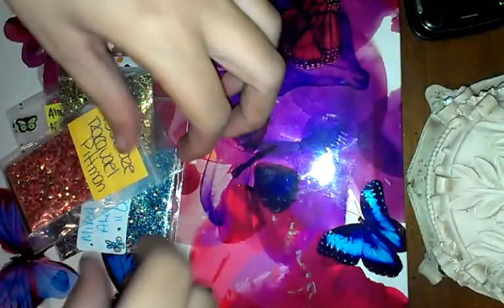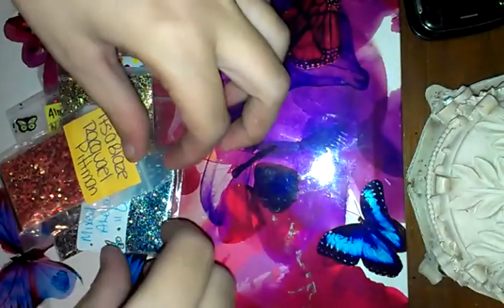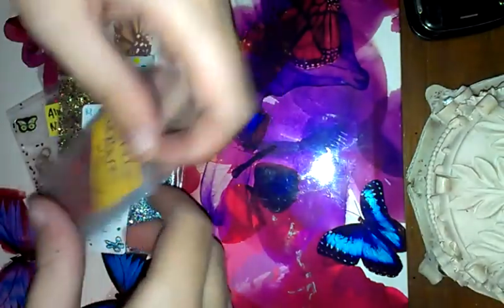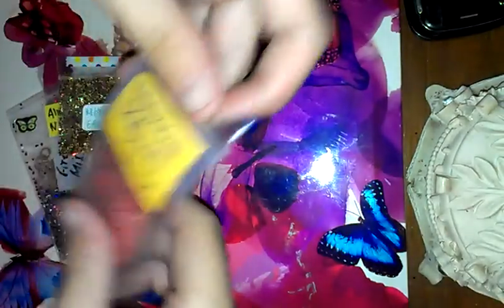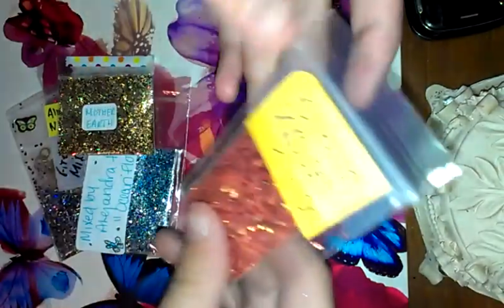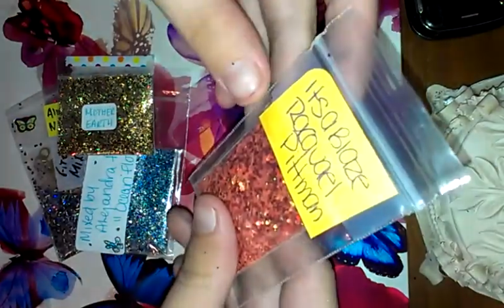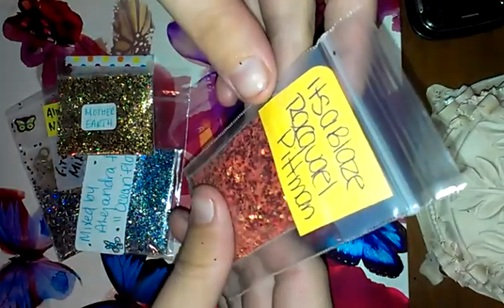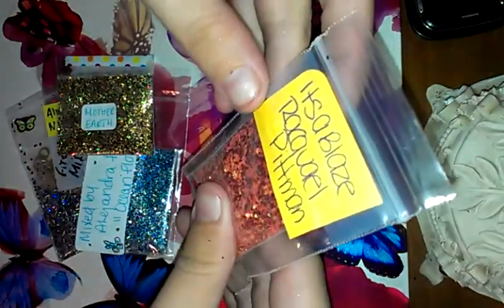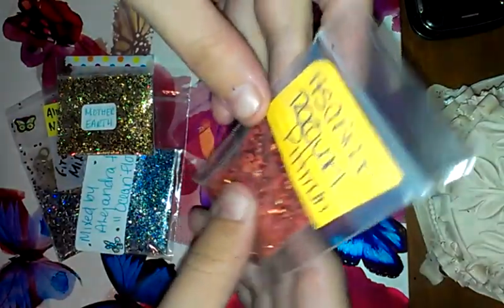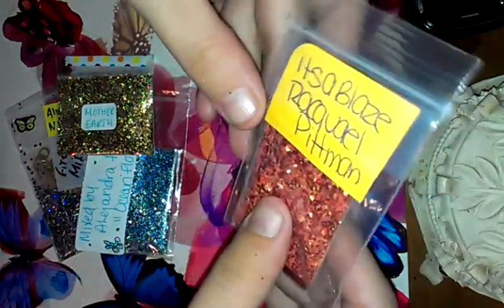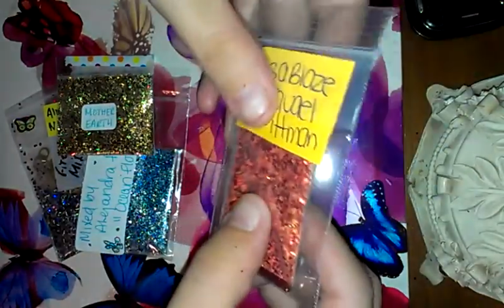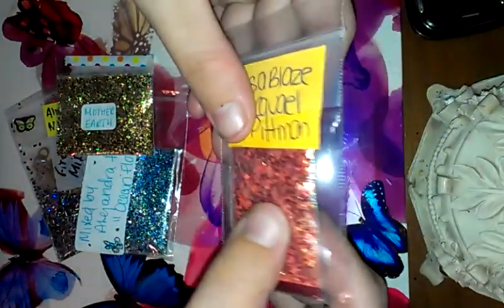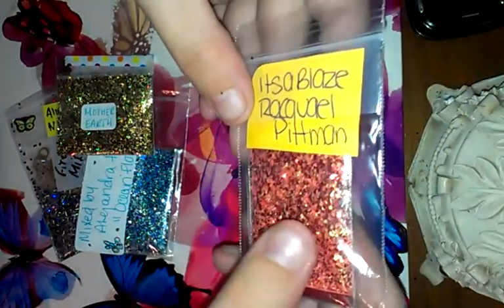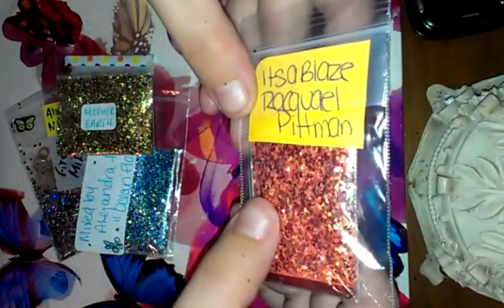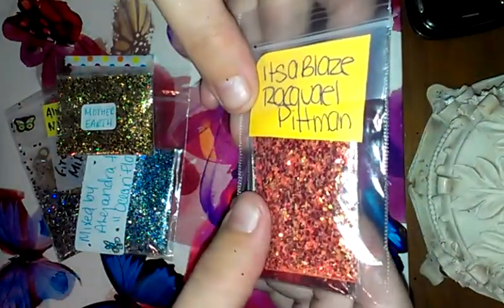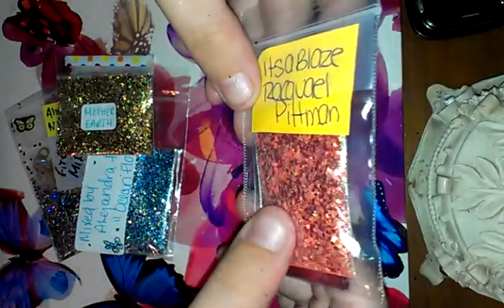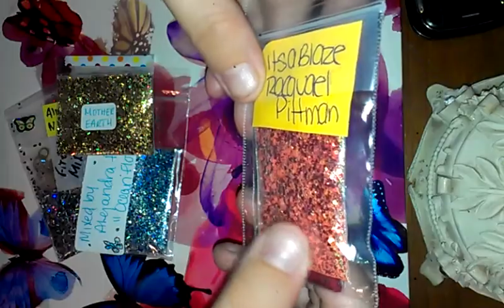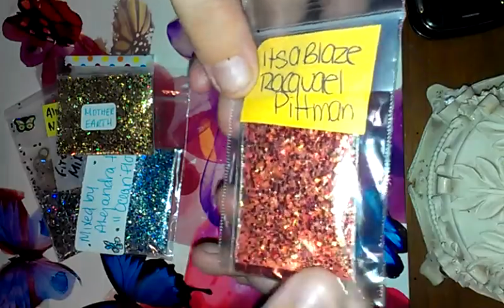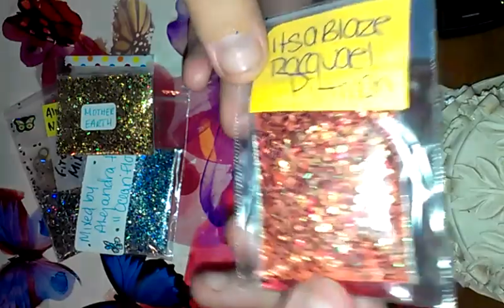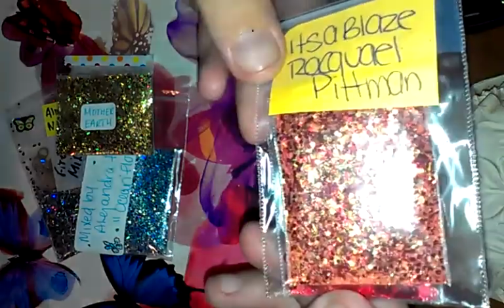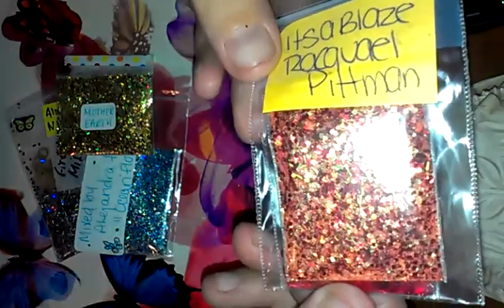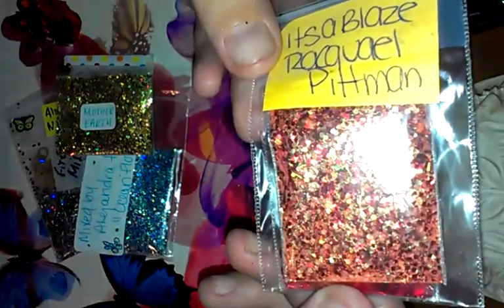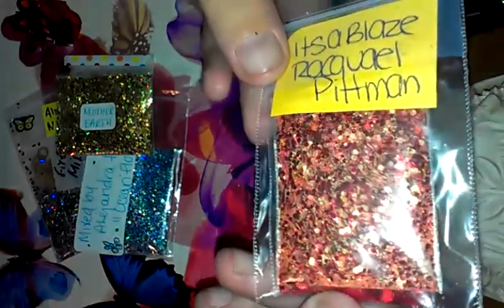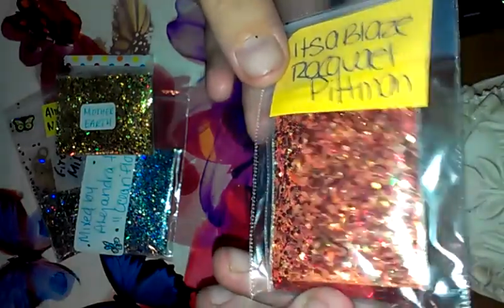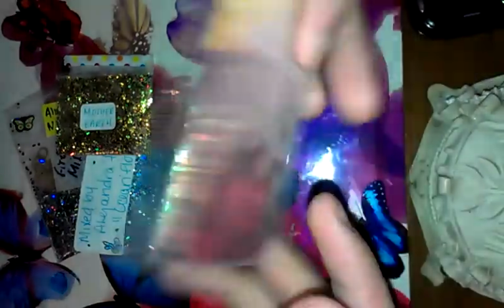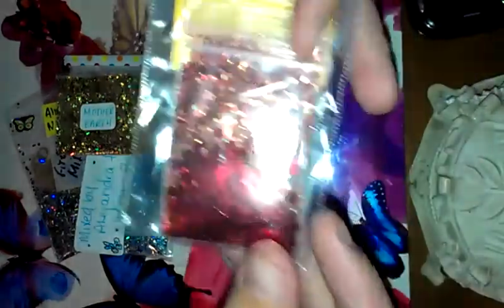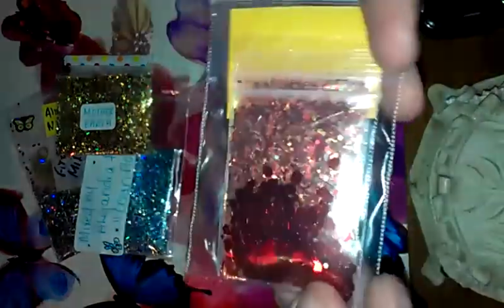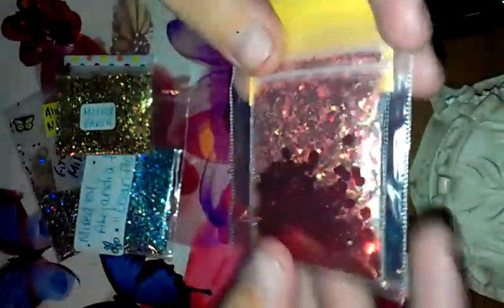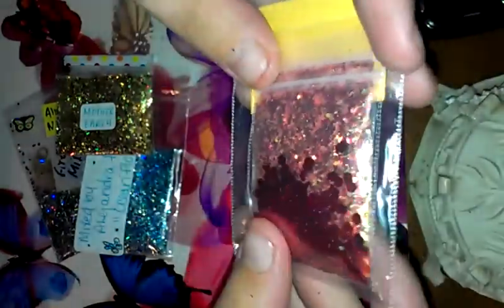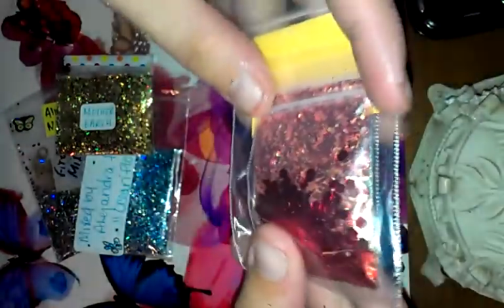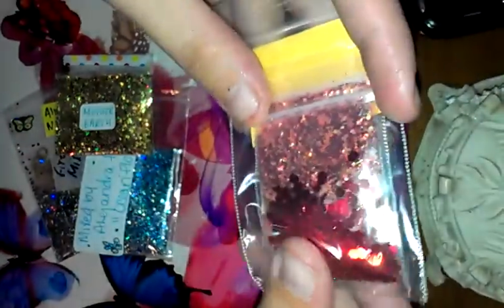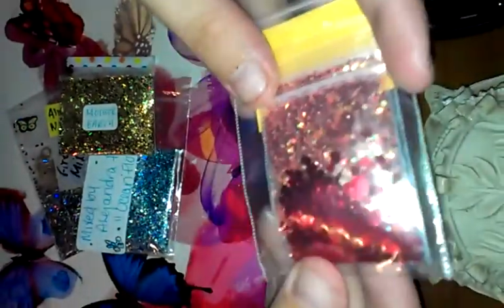The next one I got is It's a Blaze by Raquel Pittman. It's a beautiful mix, and she's sending these red hexies.